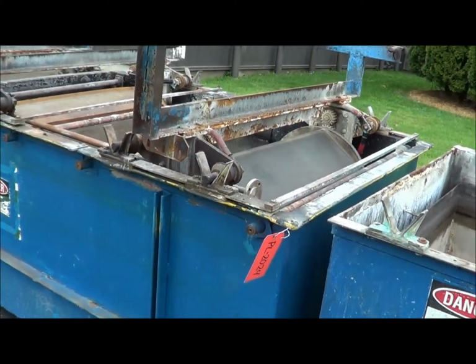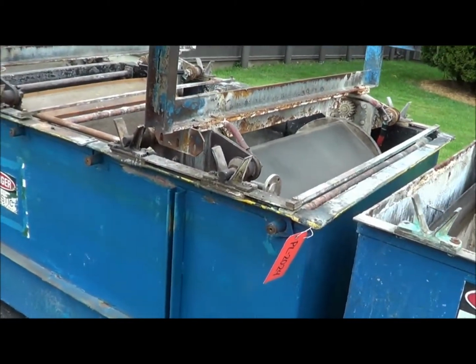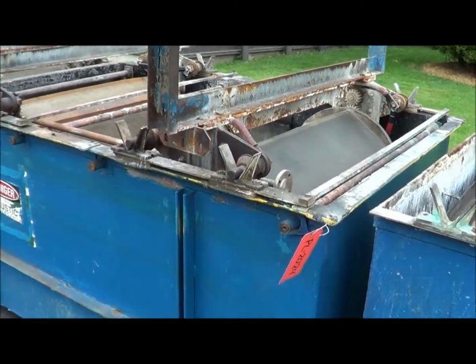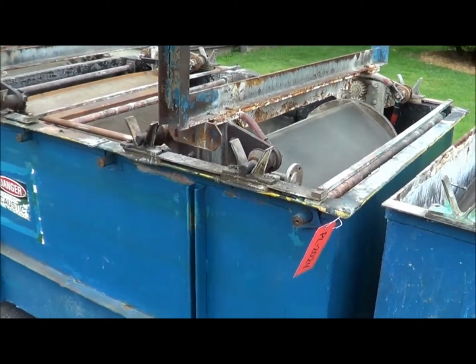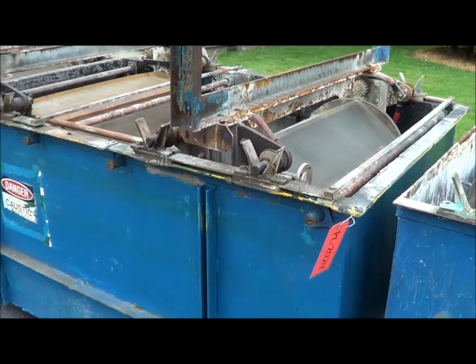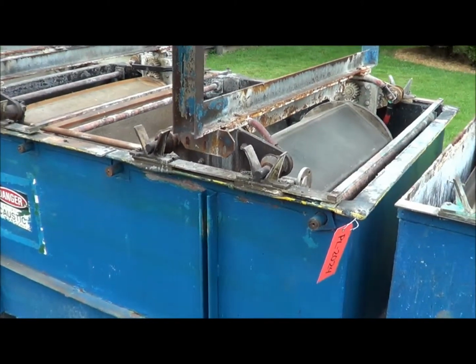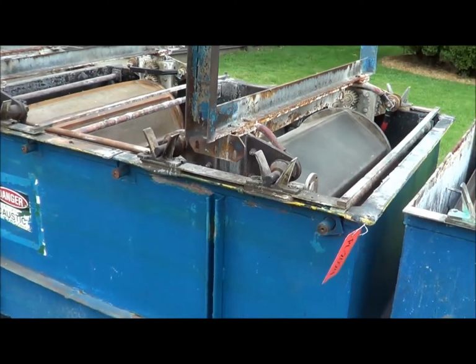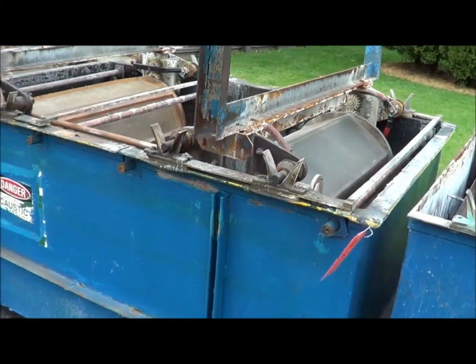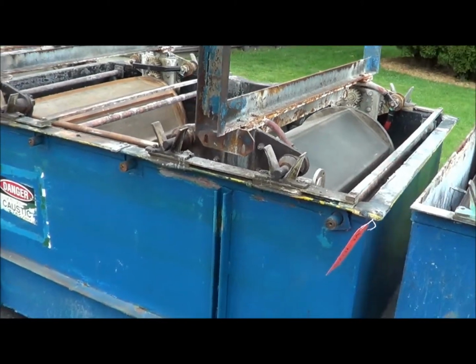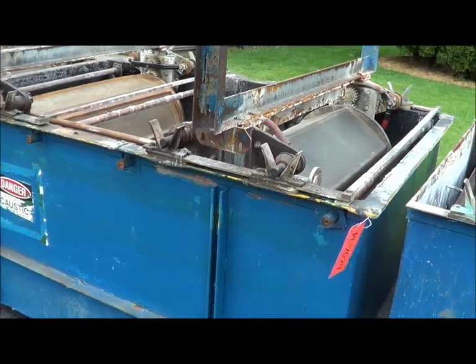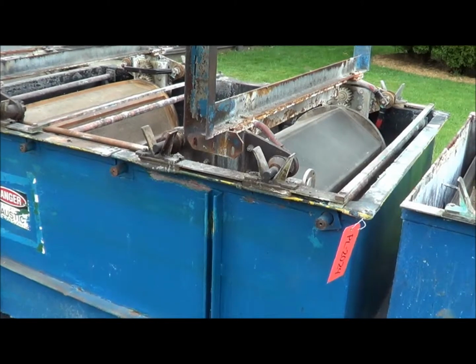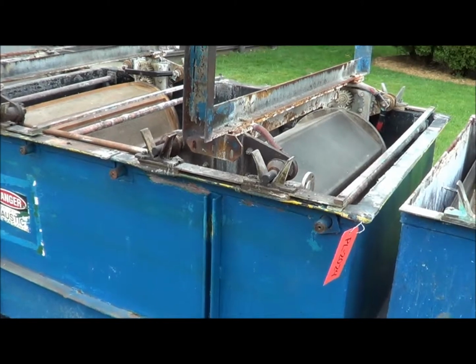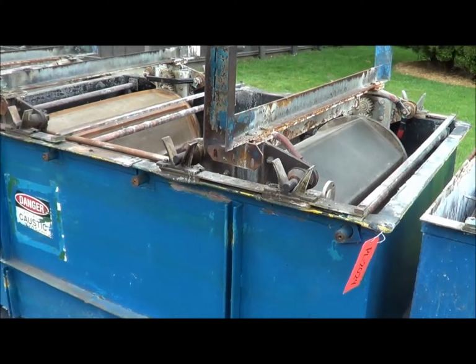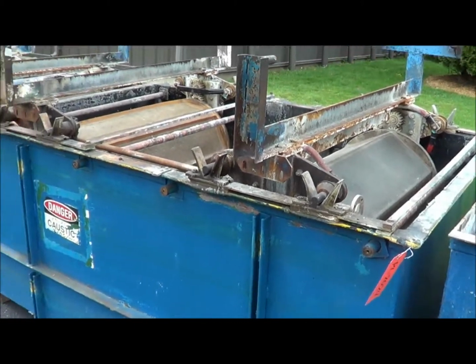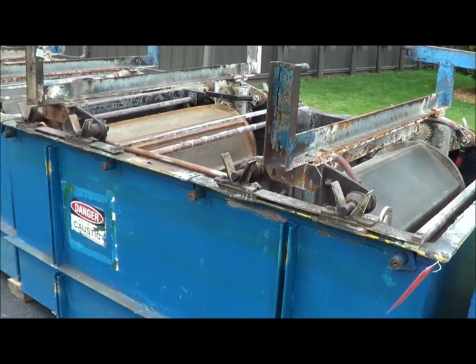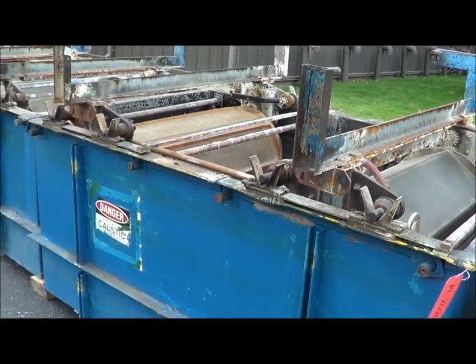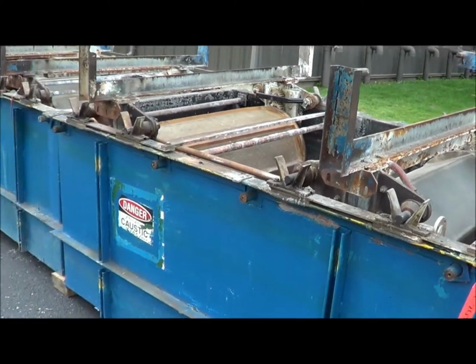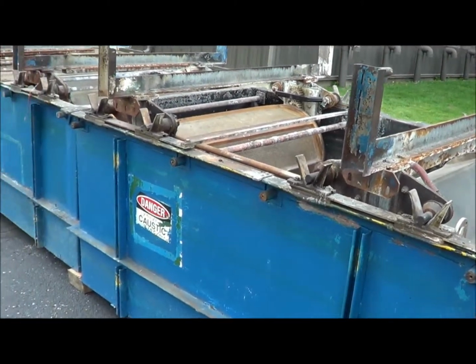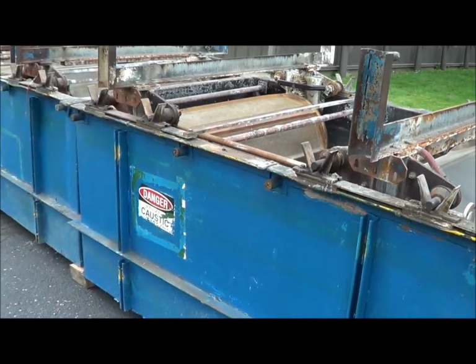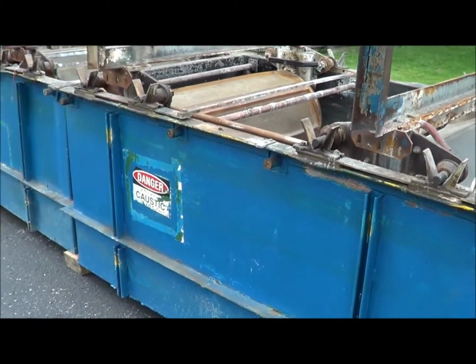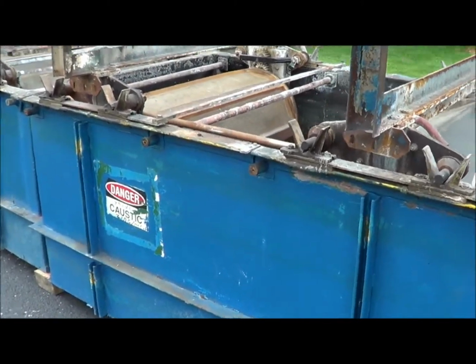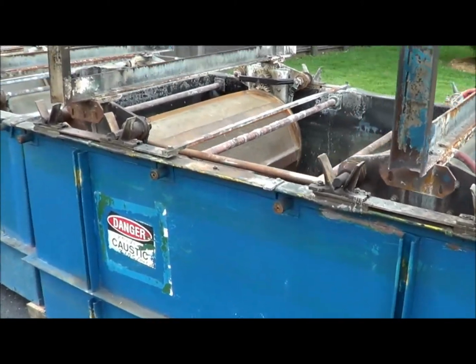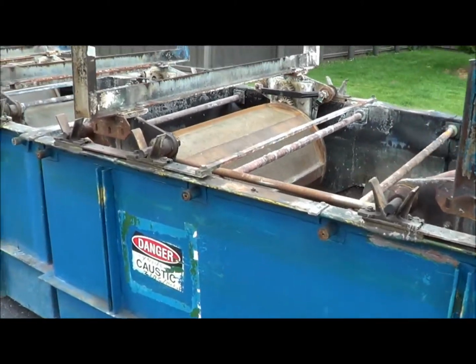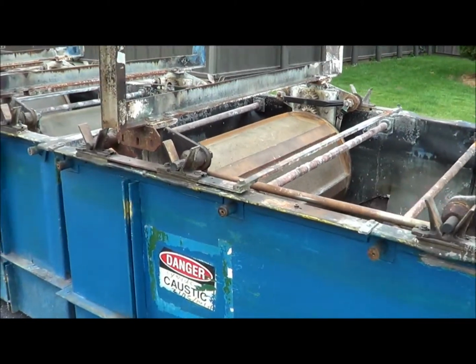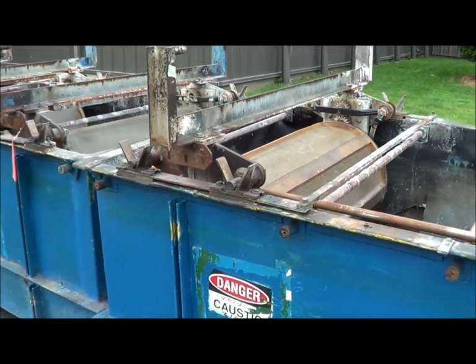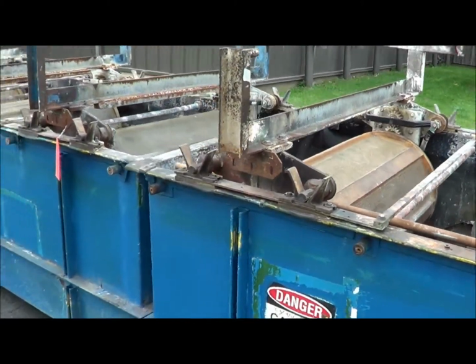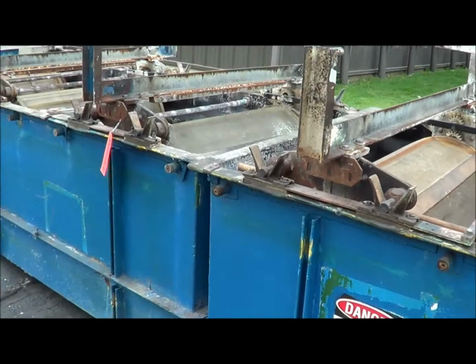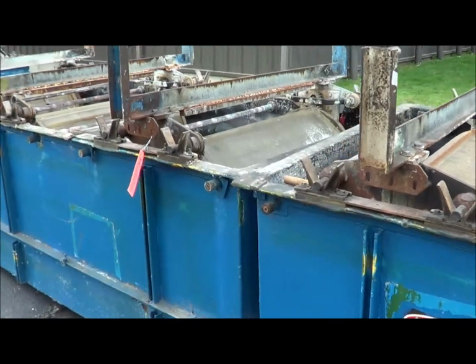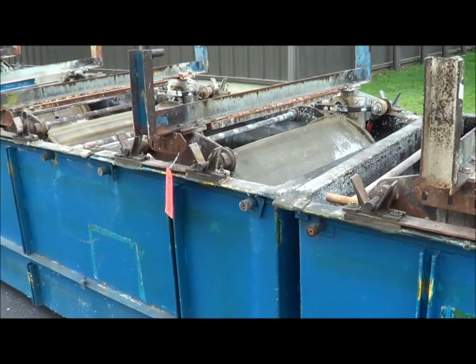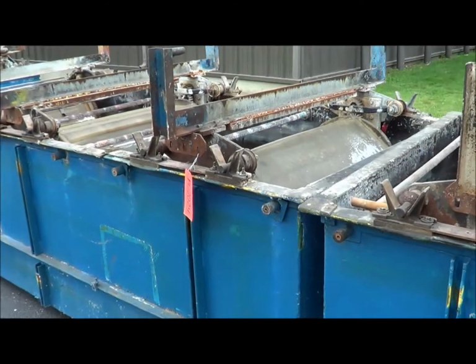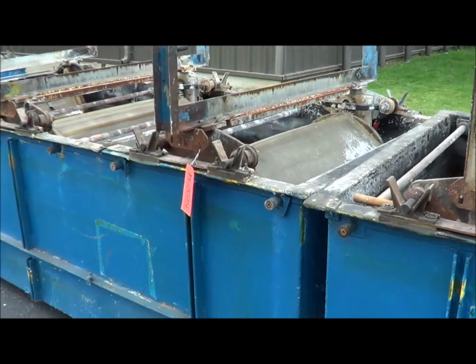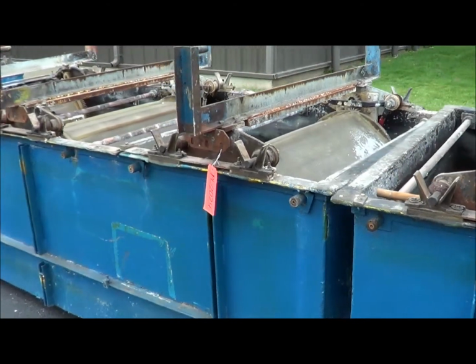Here's a two-station plating tank and the three-station plating tank.